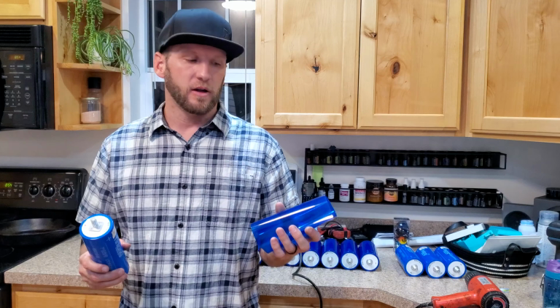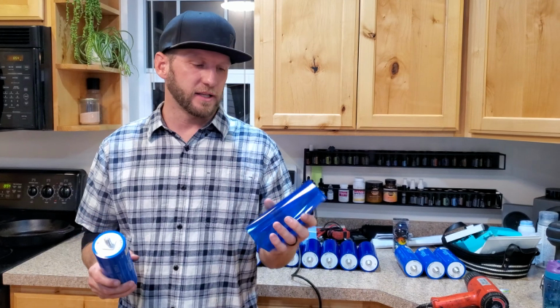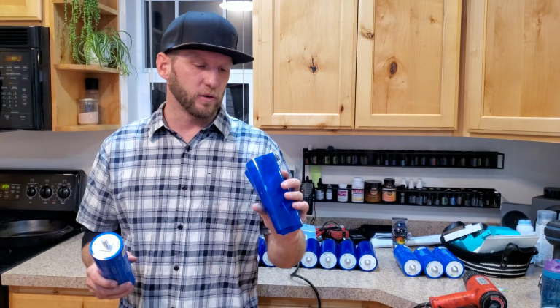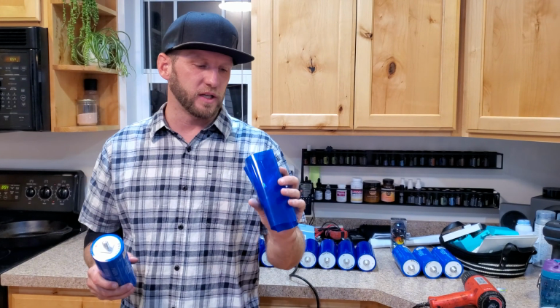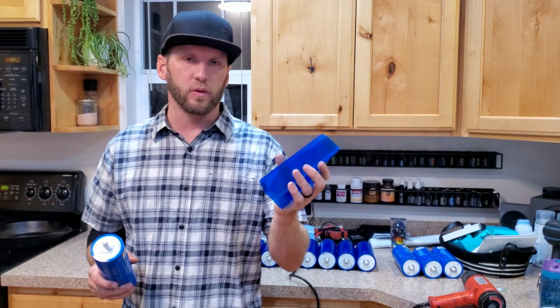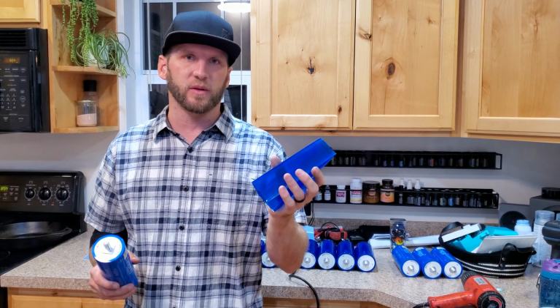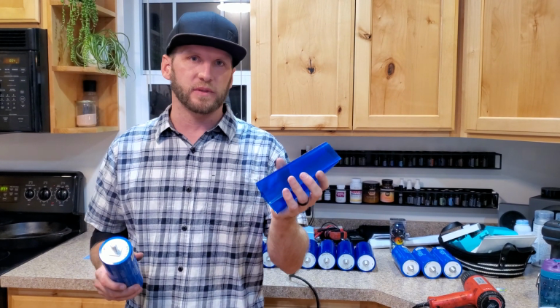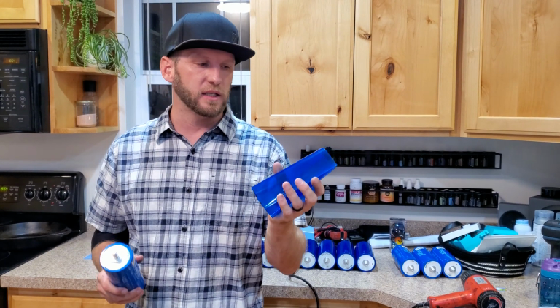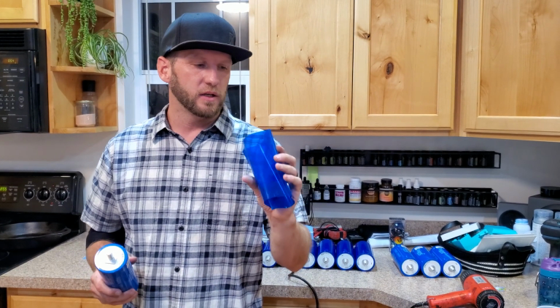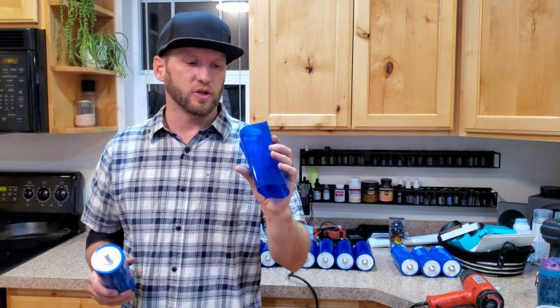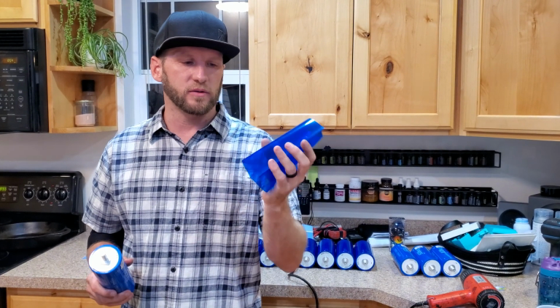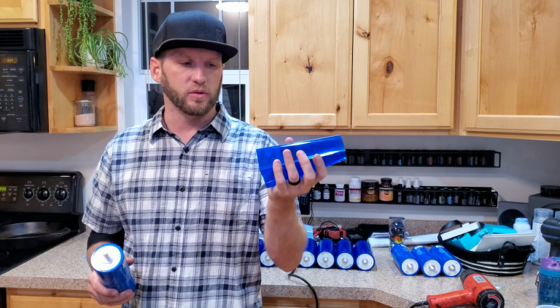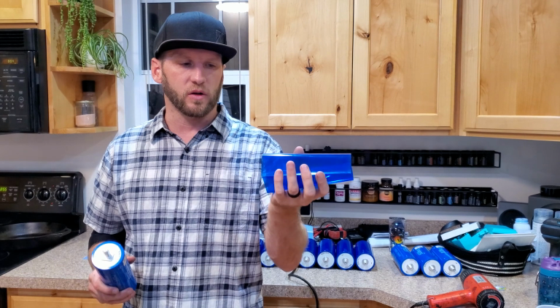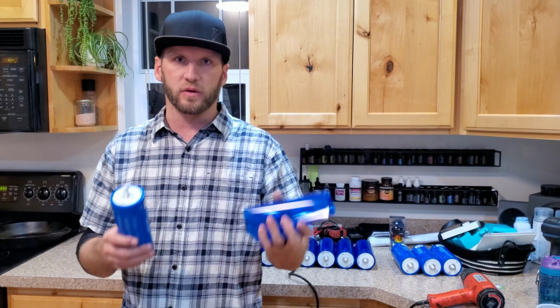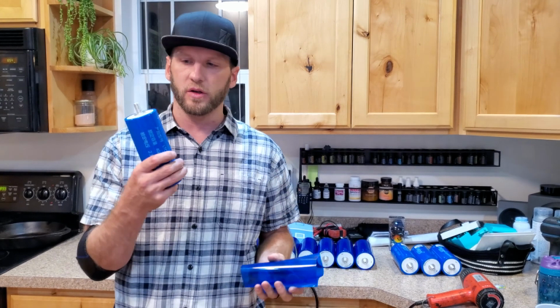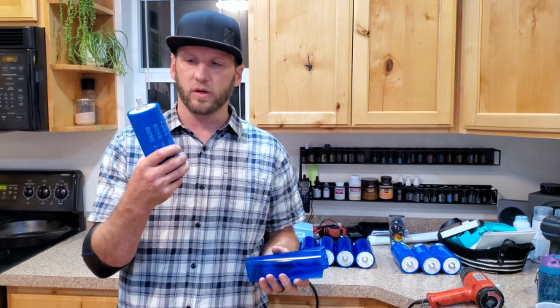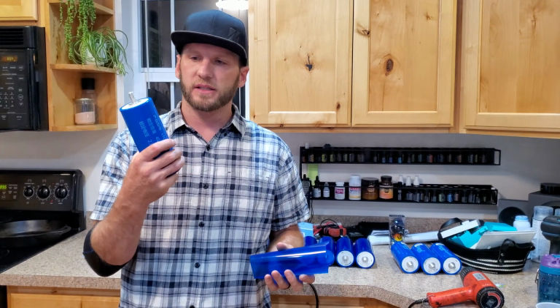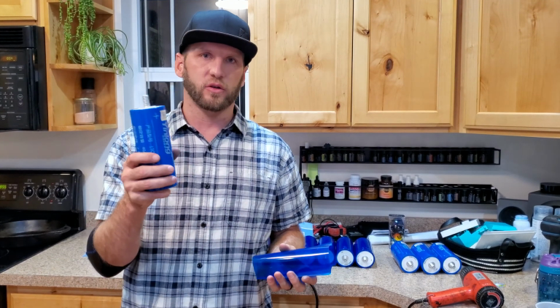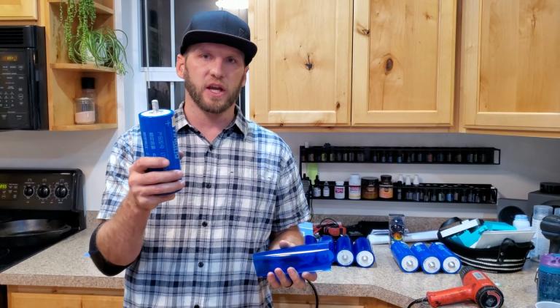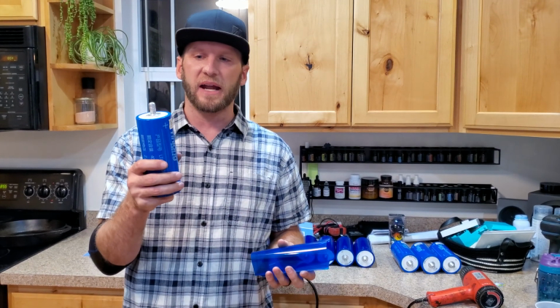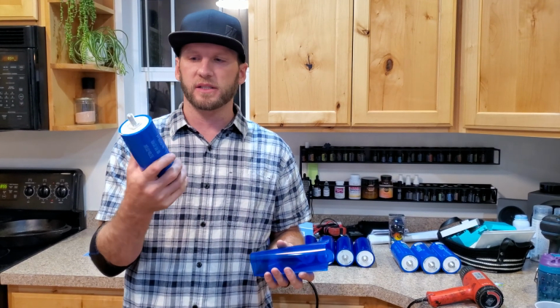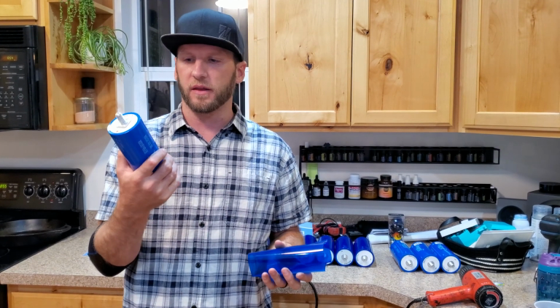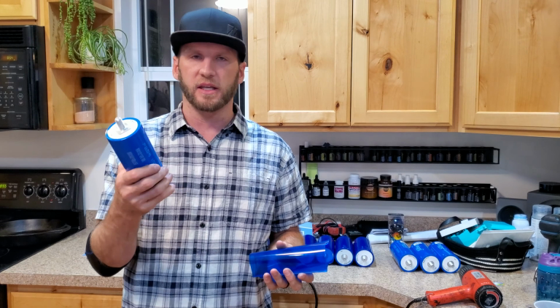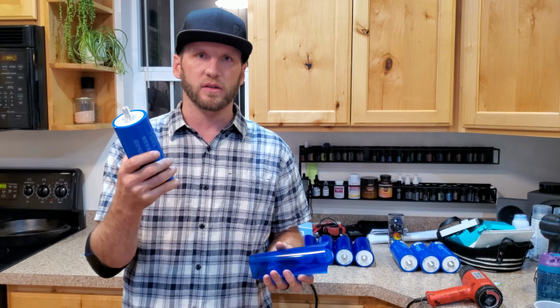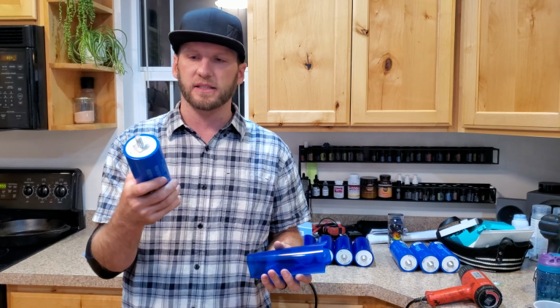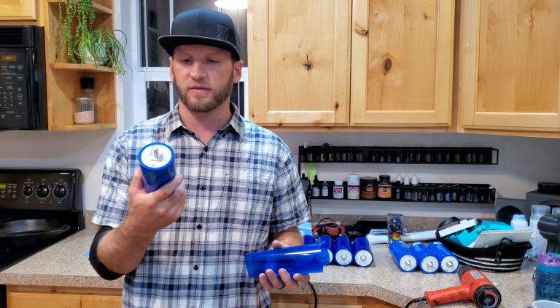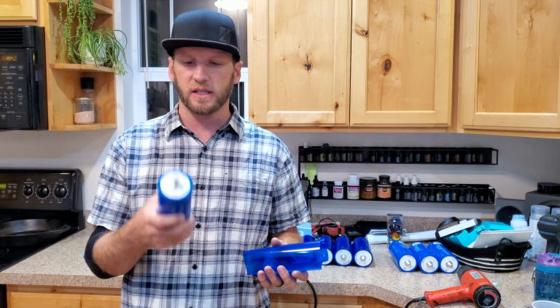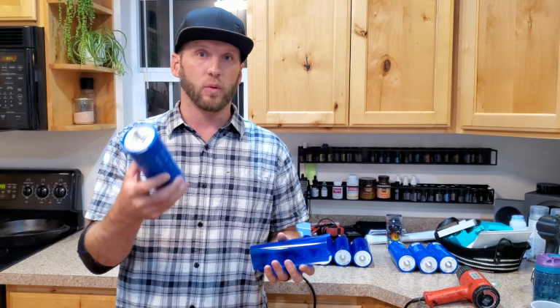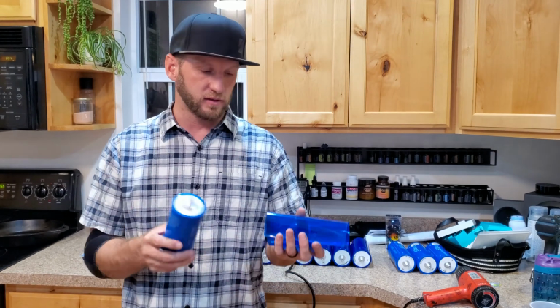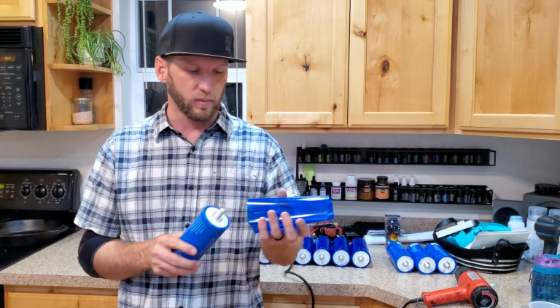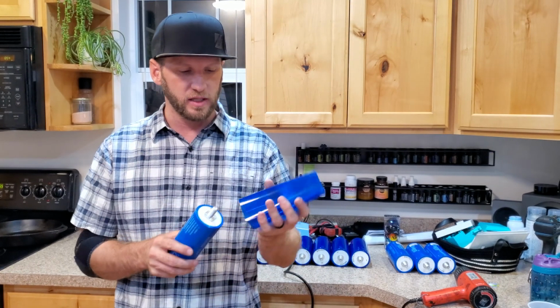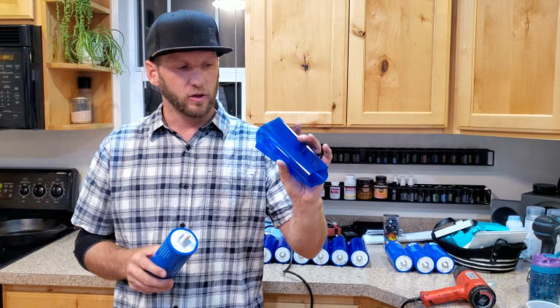Today I'm going to show you something pretty simple — how to install heat shrink on your cylindrical shaped batteries, things like Yin Longs, 18650s, Headway cells, whatever it might be.